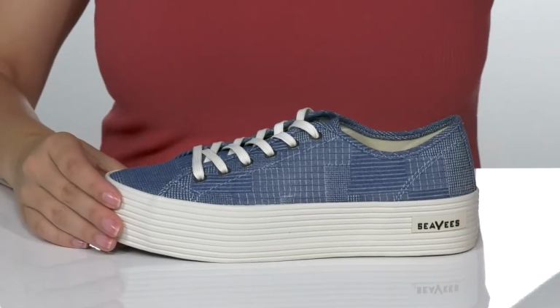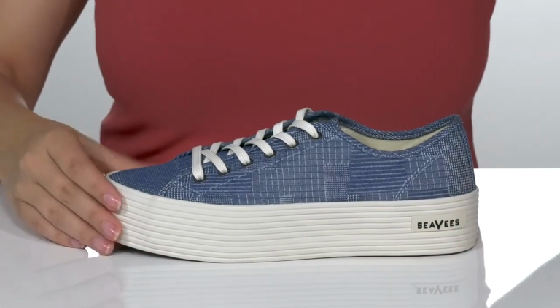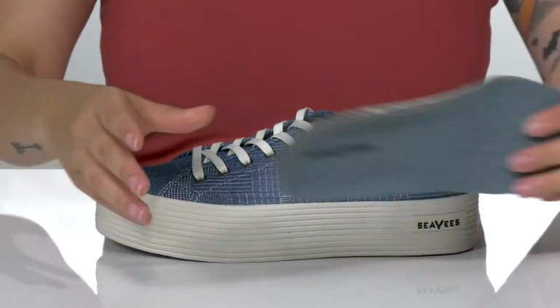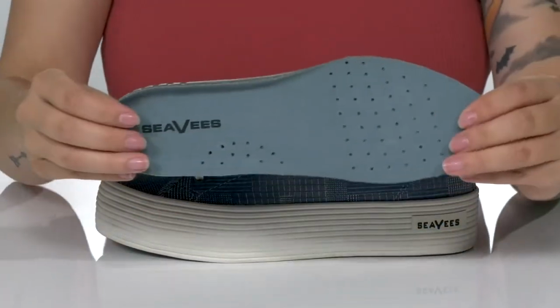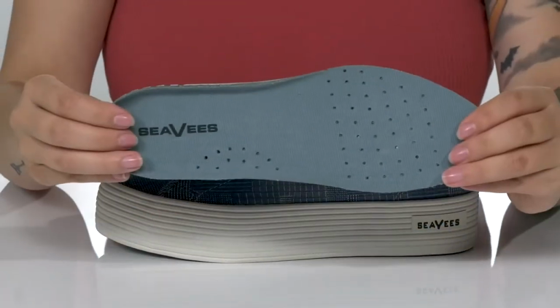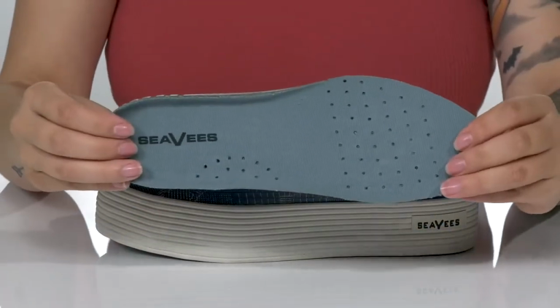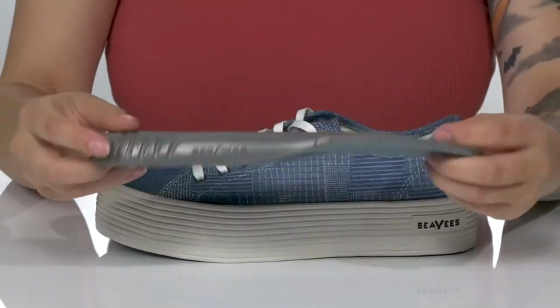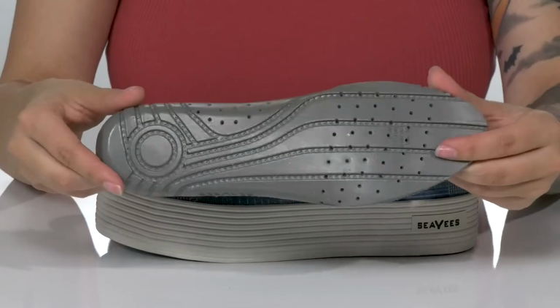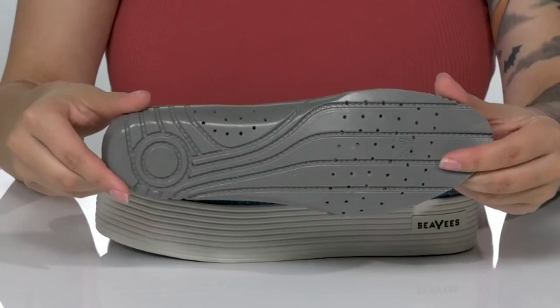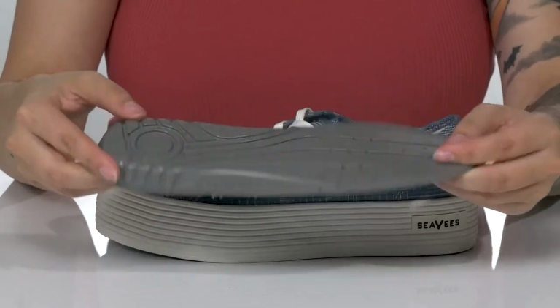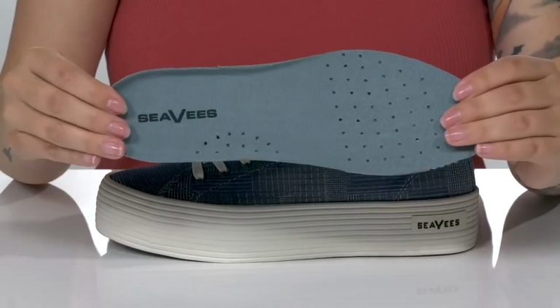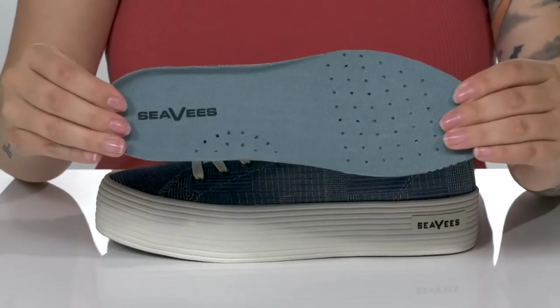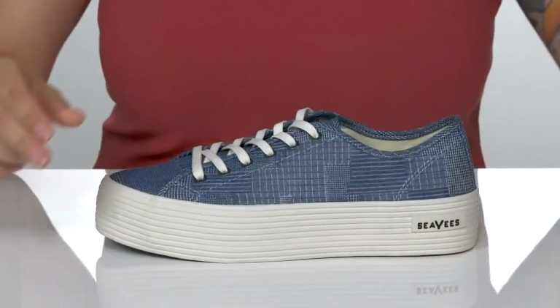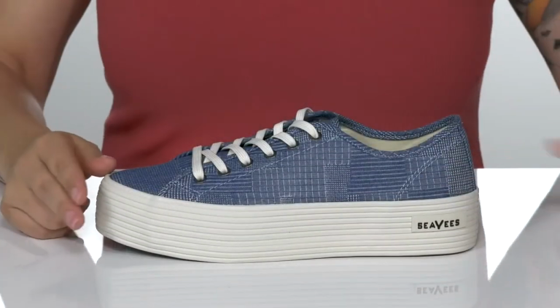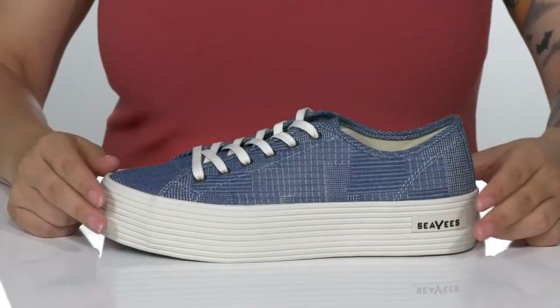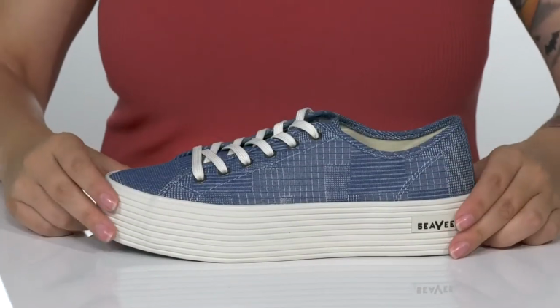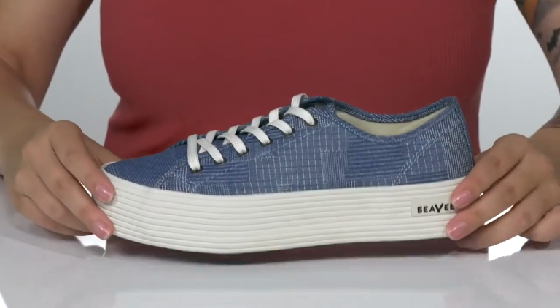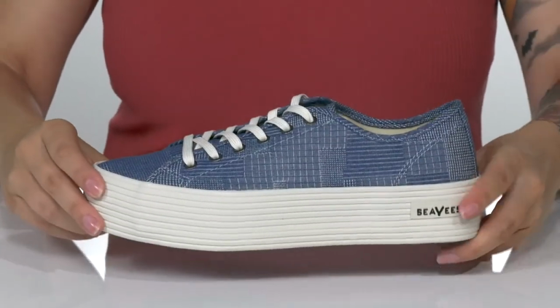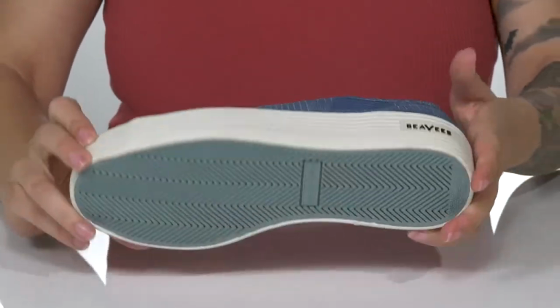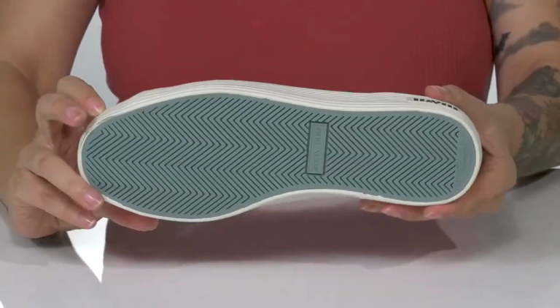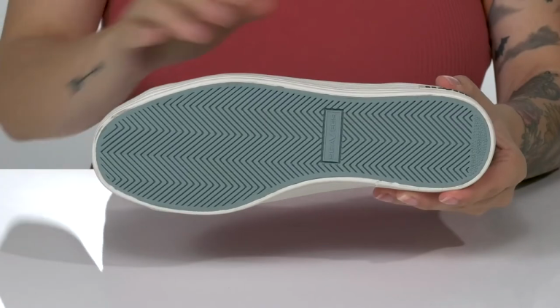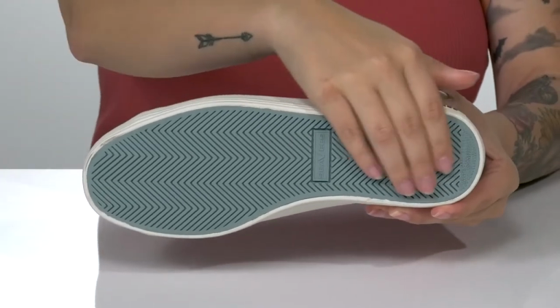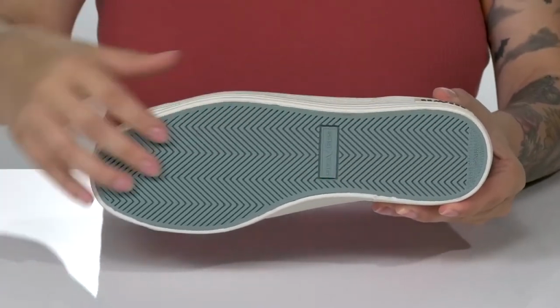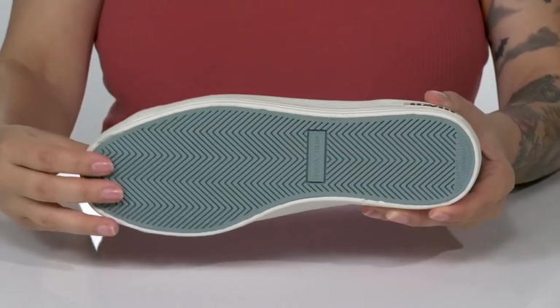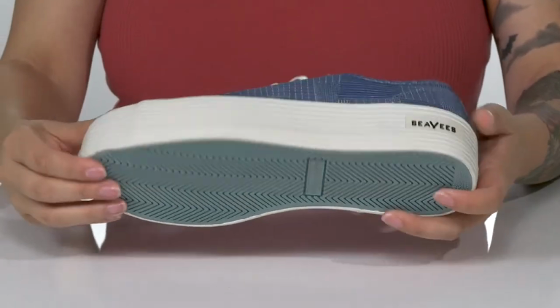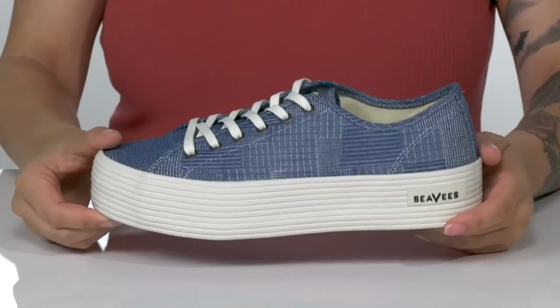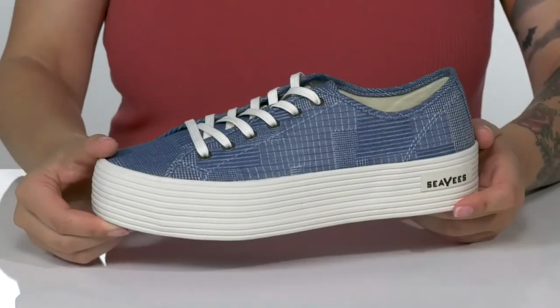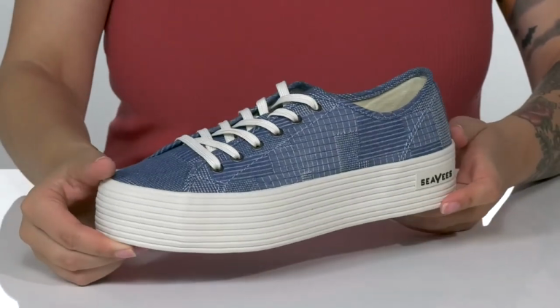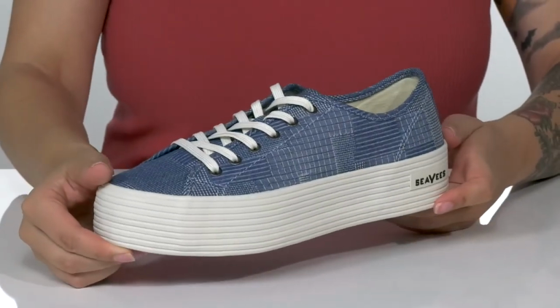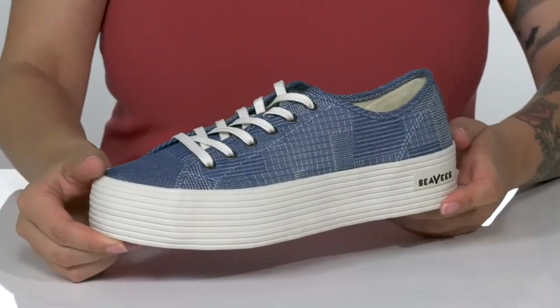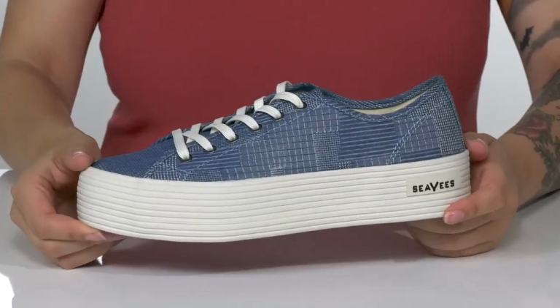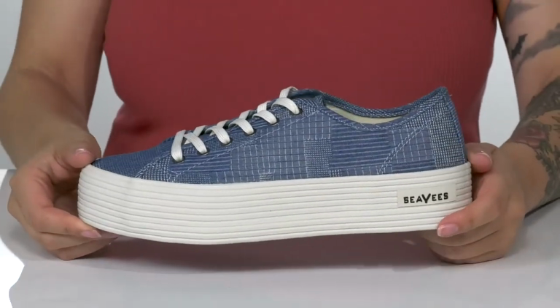They do have a removable perforated insole that is going to add breathability. The midsole is going to boost you up in height. Underneath there is a lightly textured outsole and I think these would pair very well with some denim shorts.